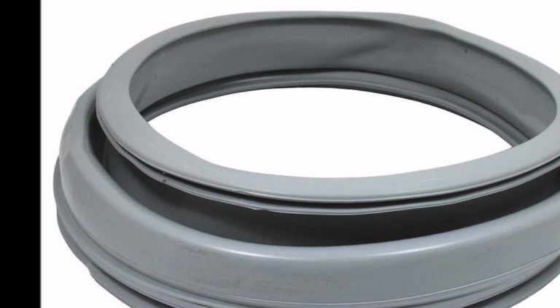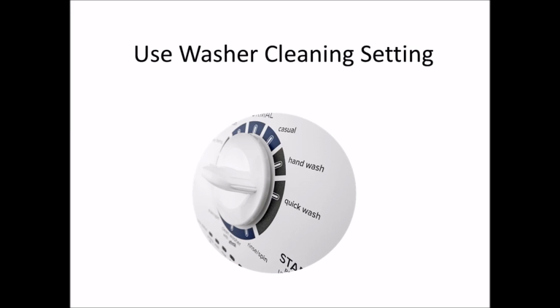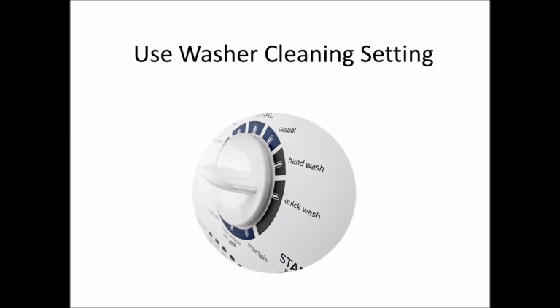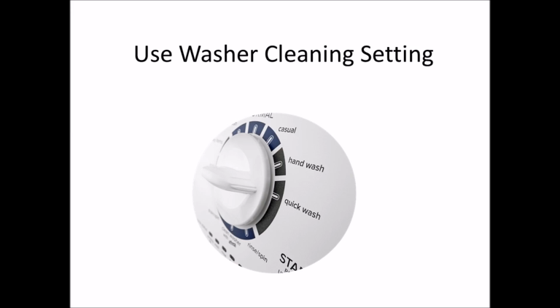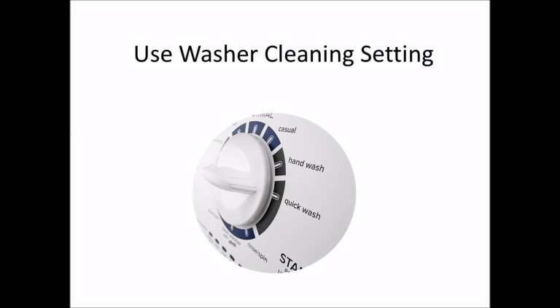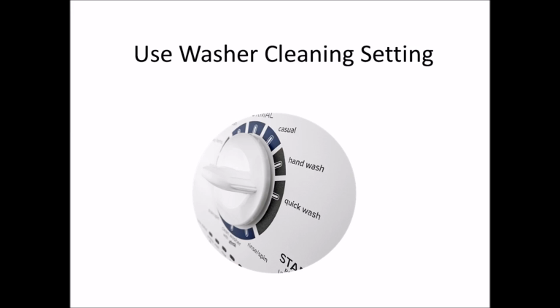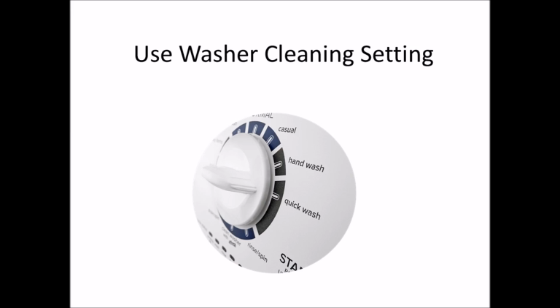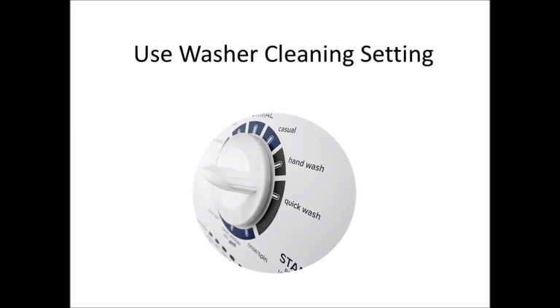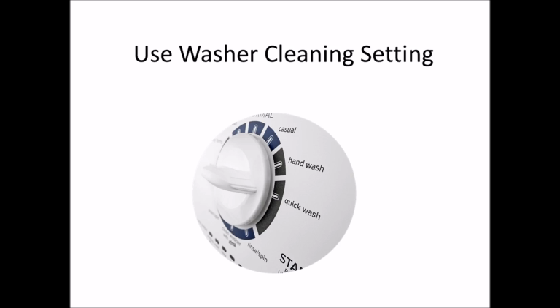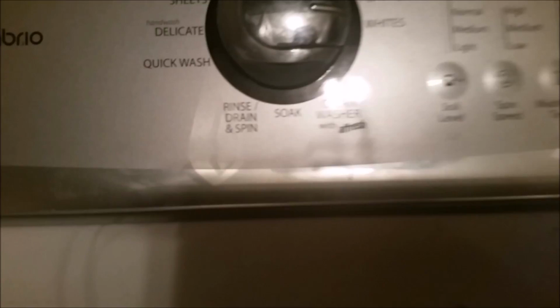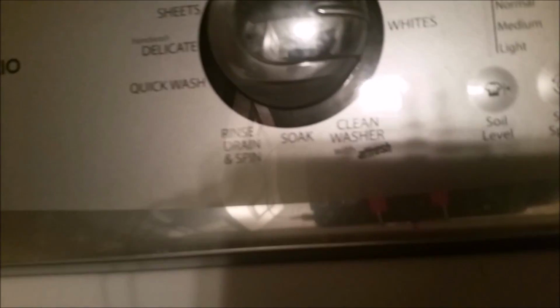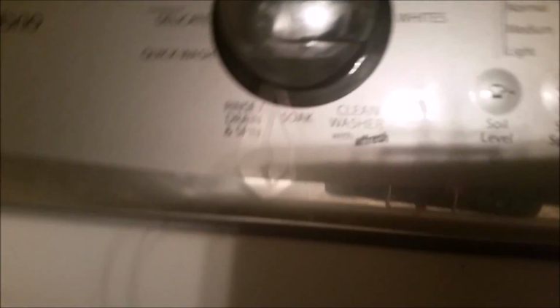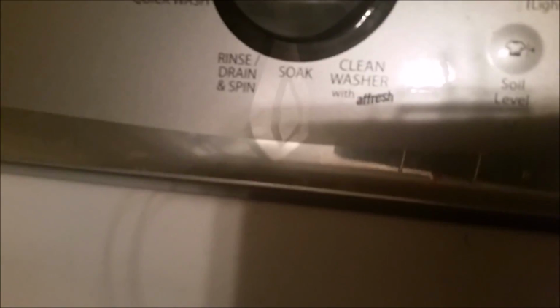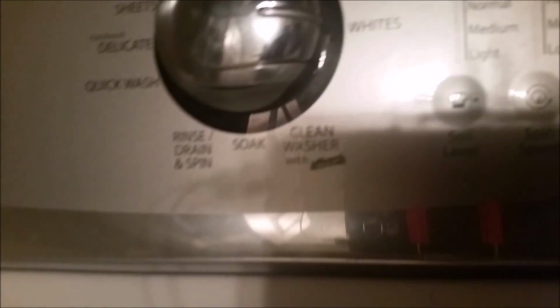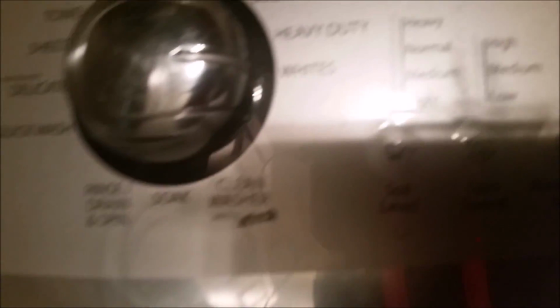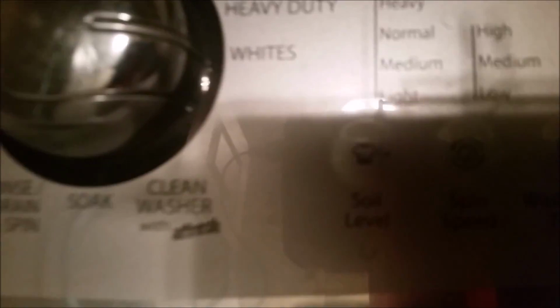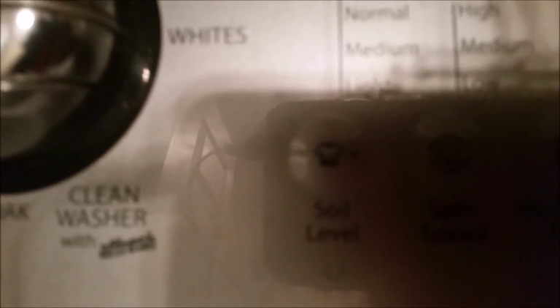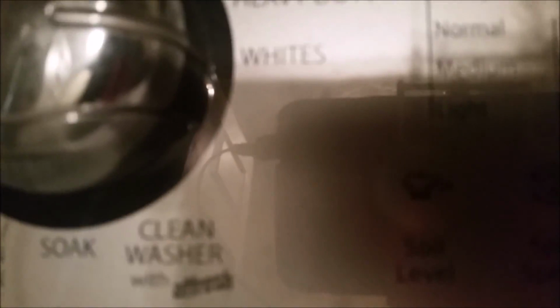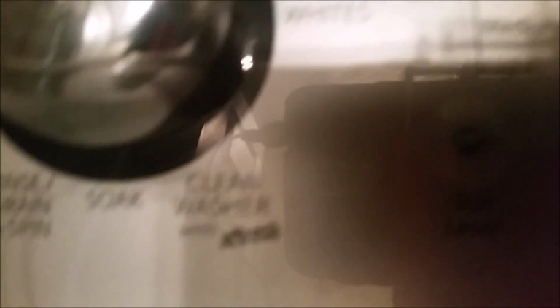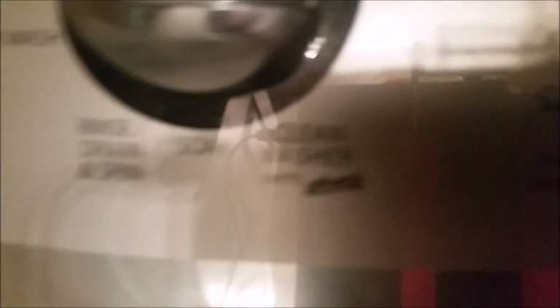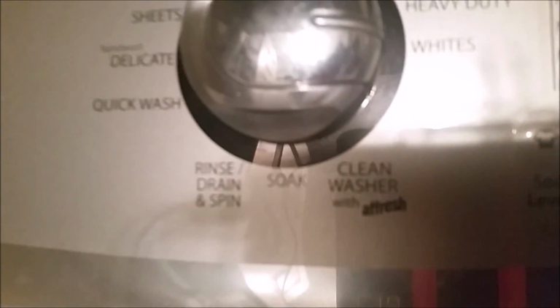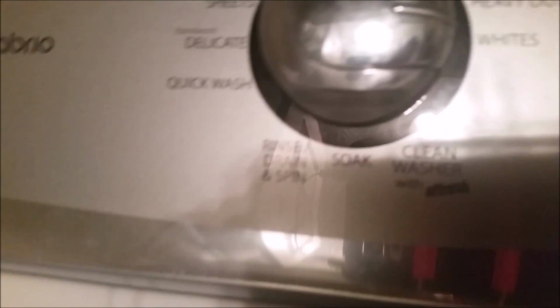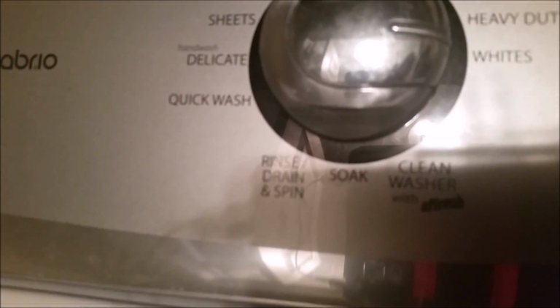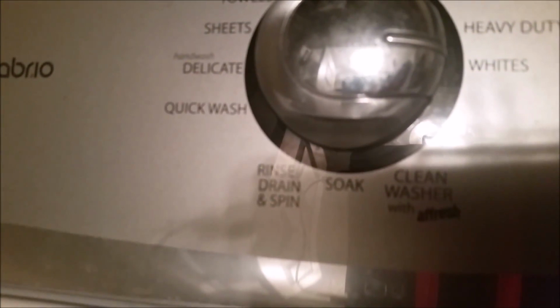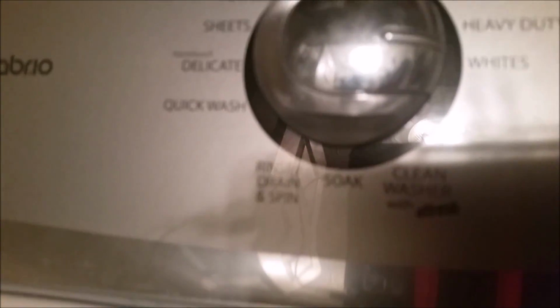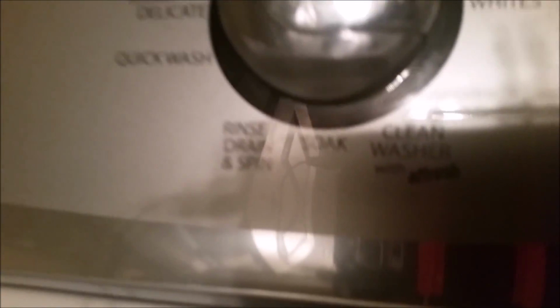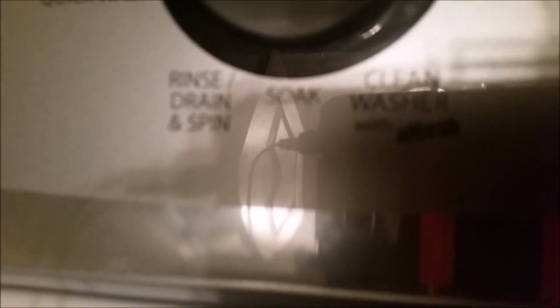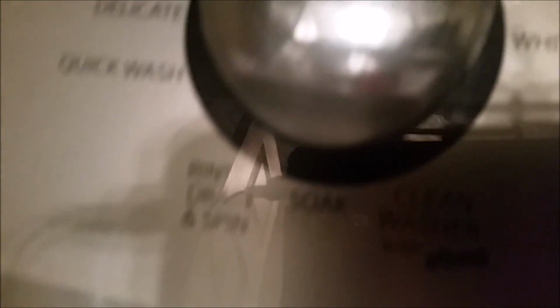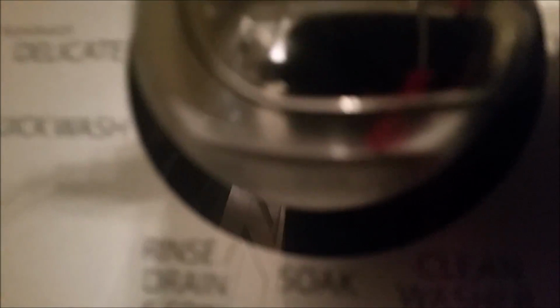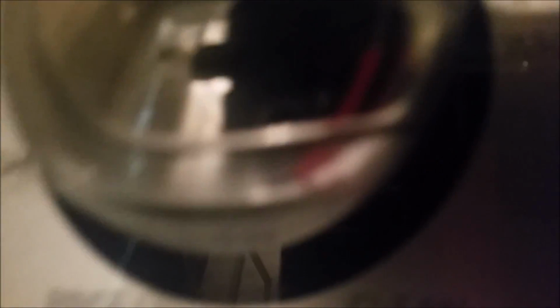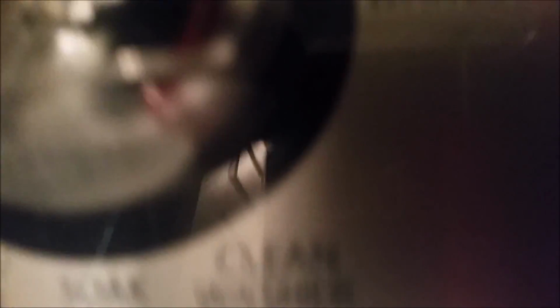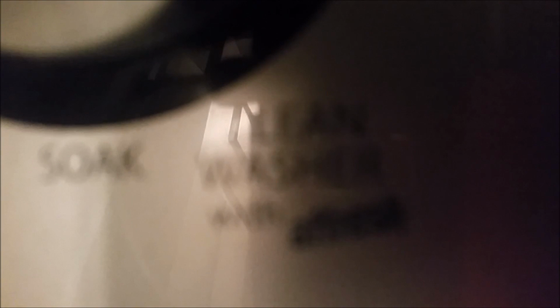Also, some washers come with a cleaning setting. If yours does, you can run this cycle through the washer. You may or may not need to purchase some cleaner for this setting — your washer will let you know. Usually it'll actually say it on there.